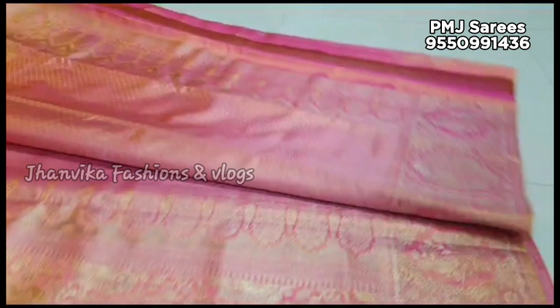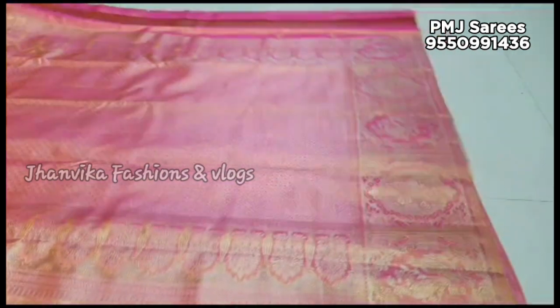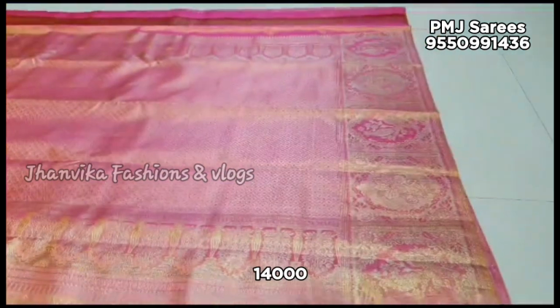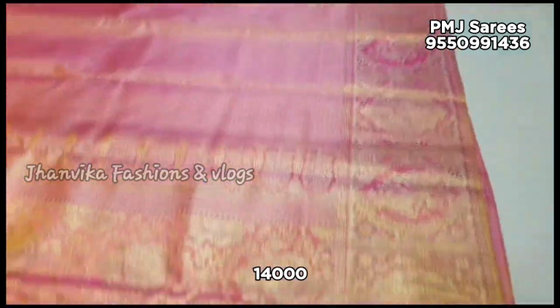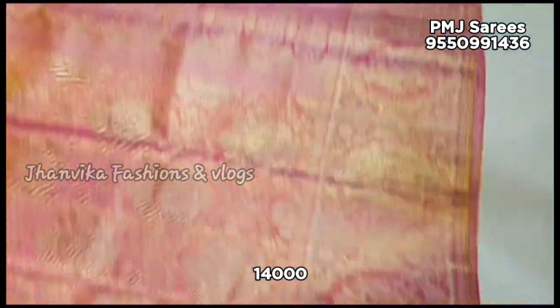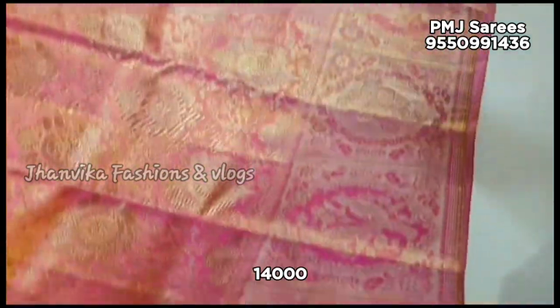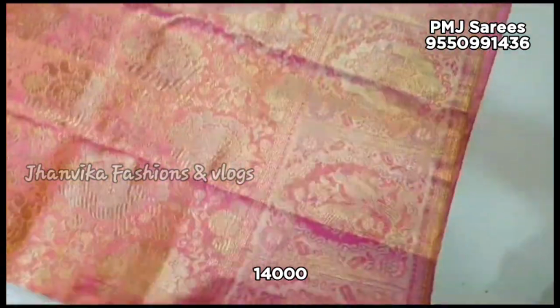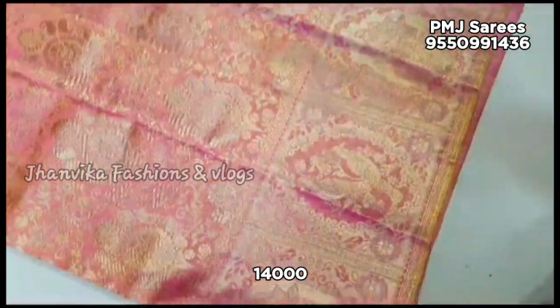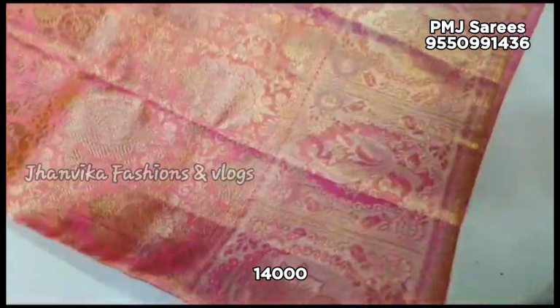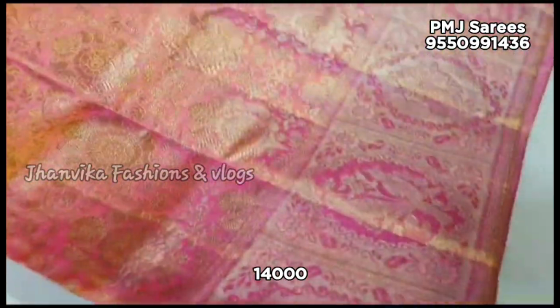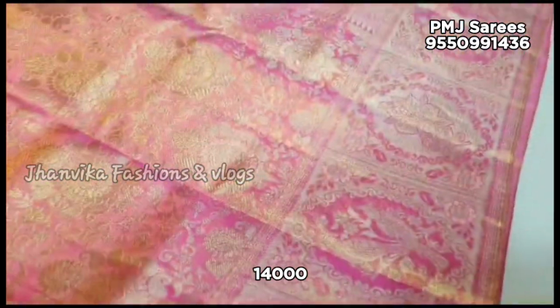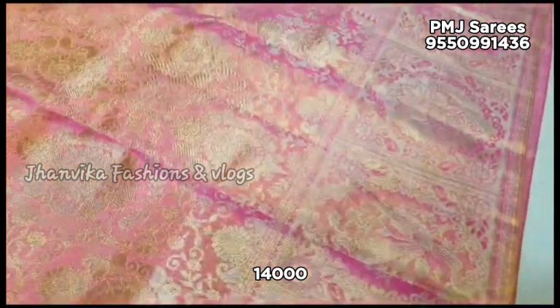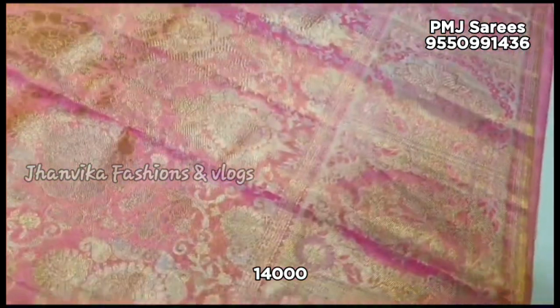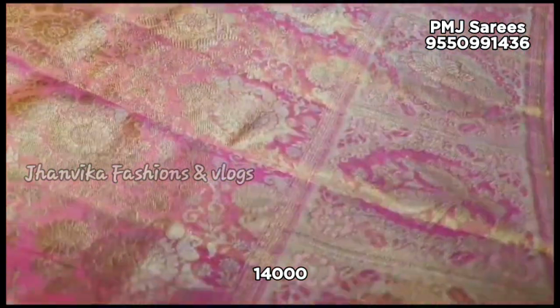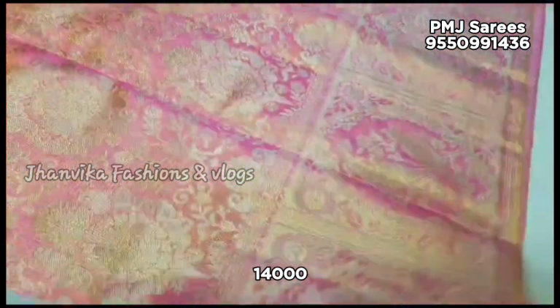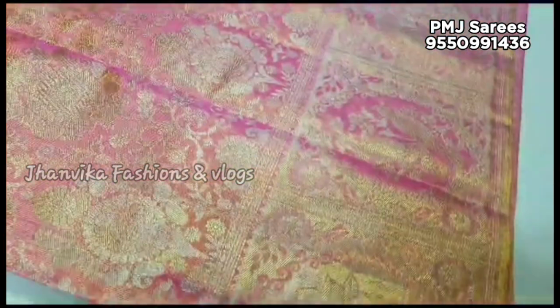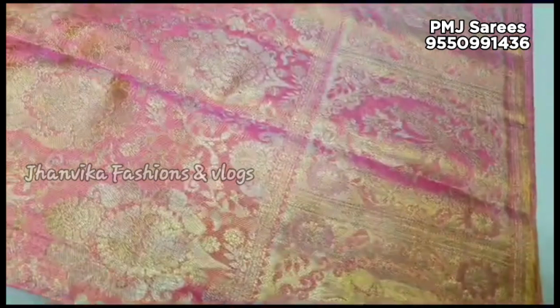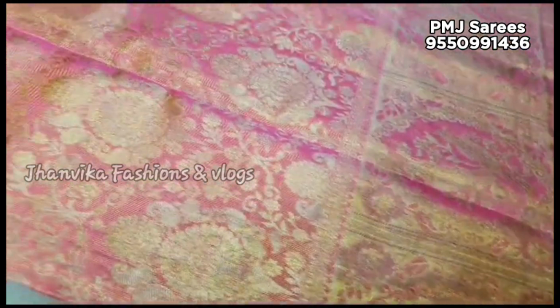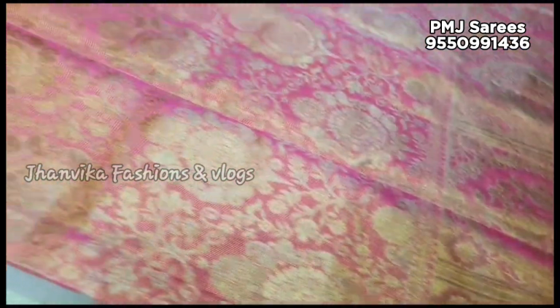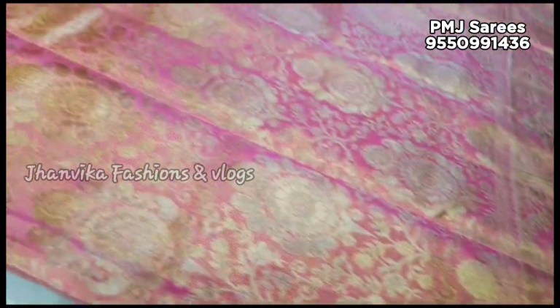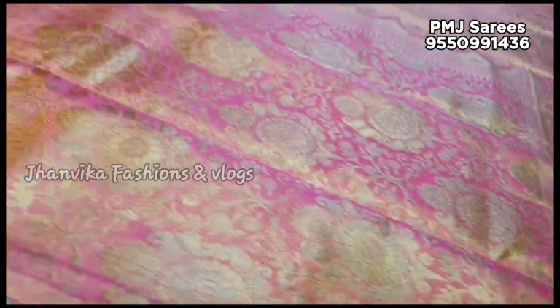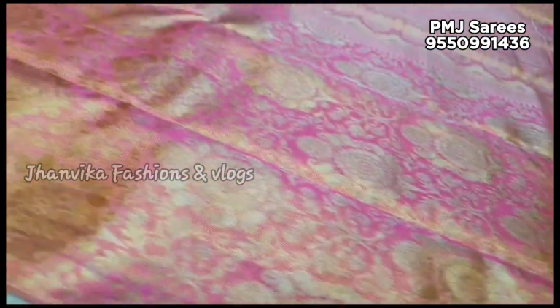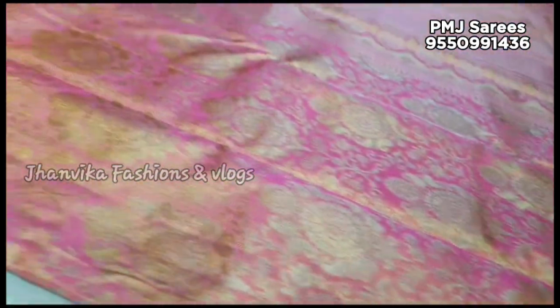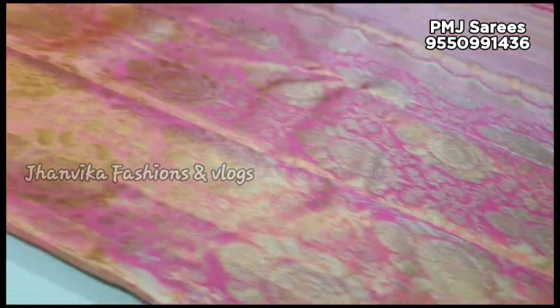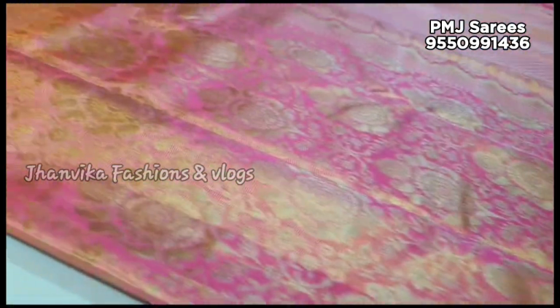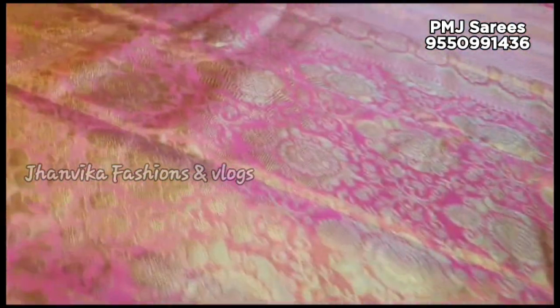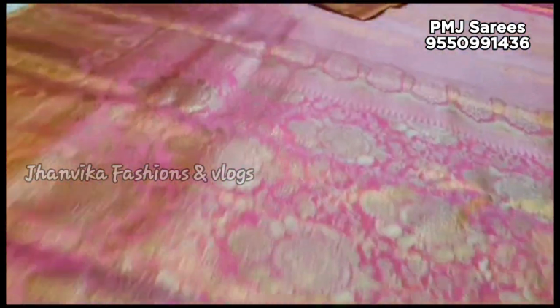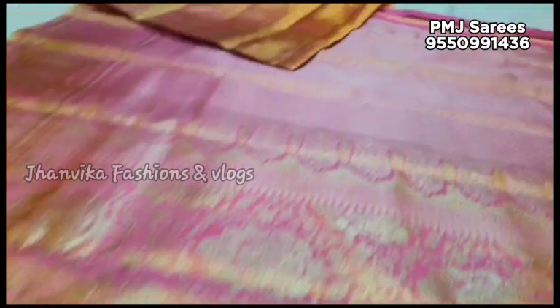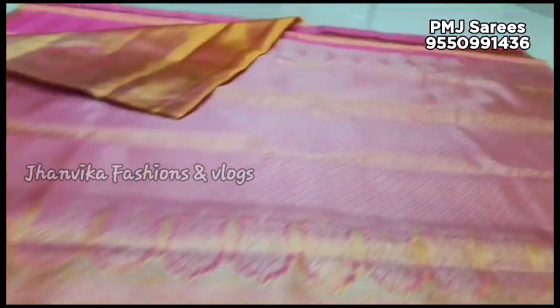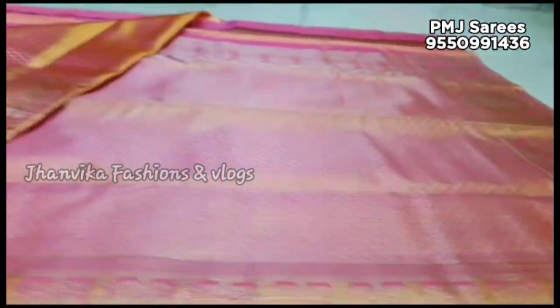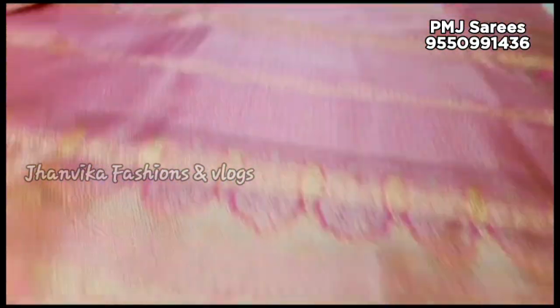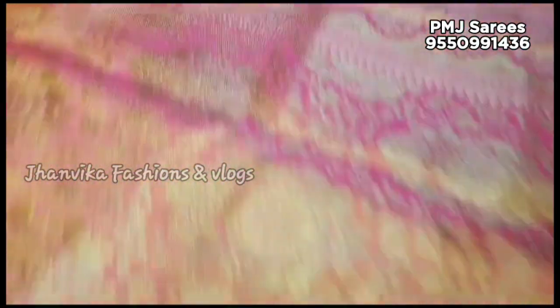You will be able to get a special edition of the series. There are a lot of new series. The price is ₹14,000. There is free shipping, though shipping charges will be extra.